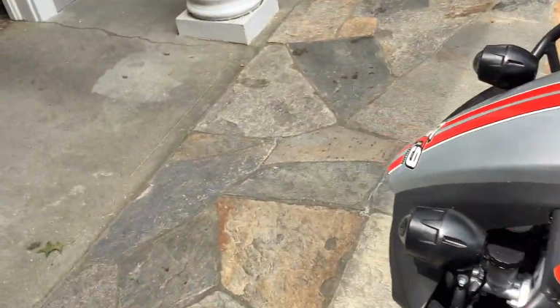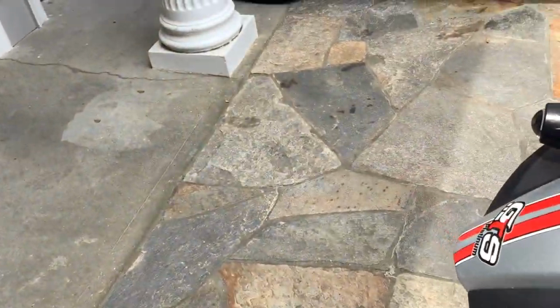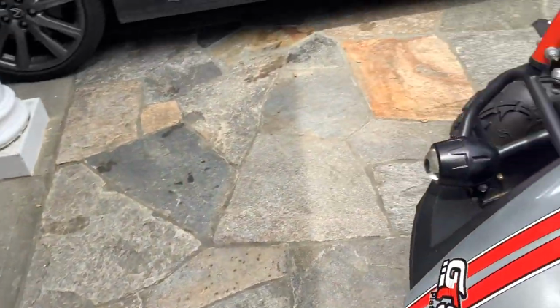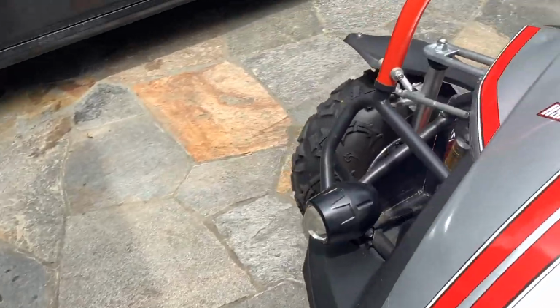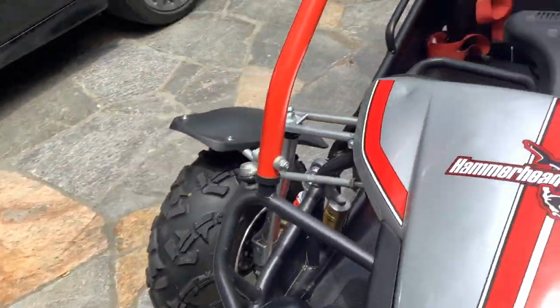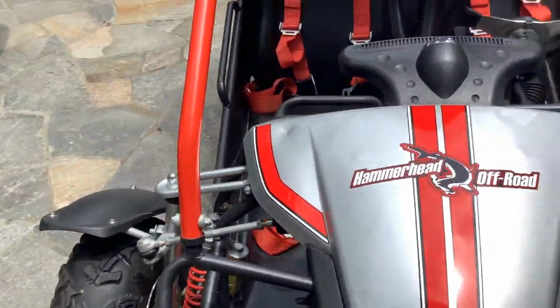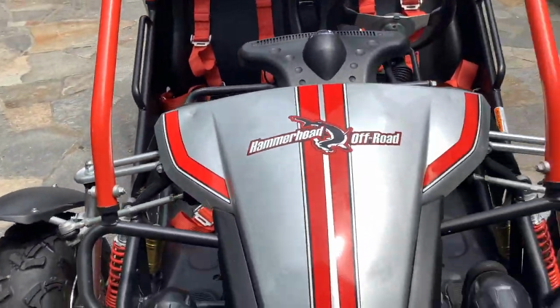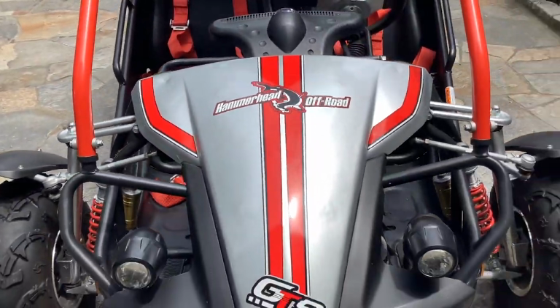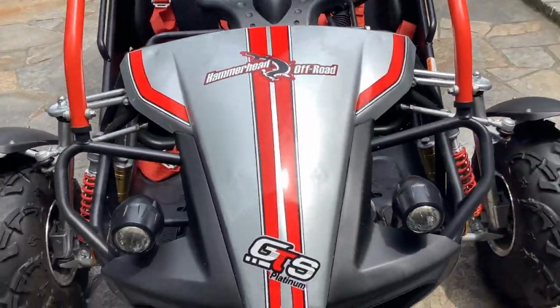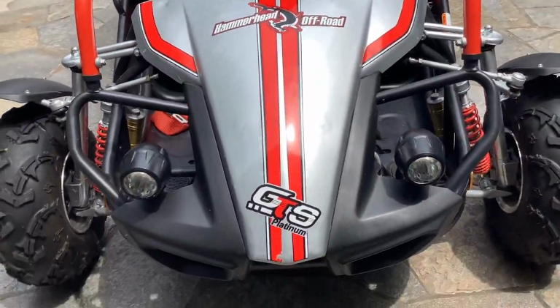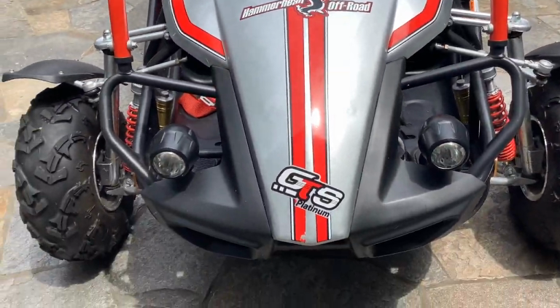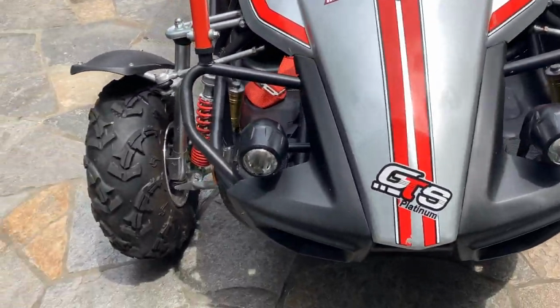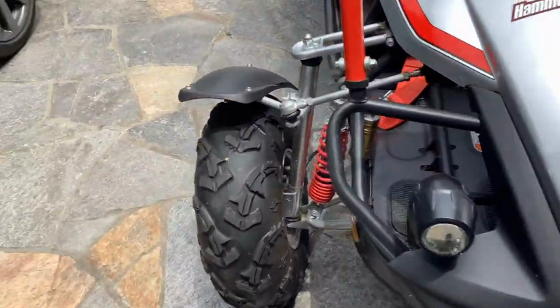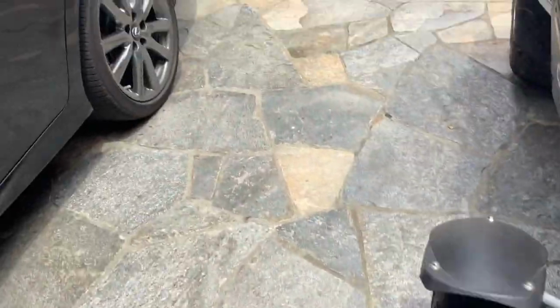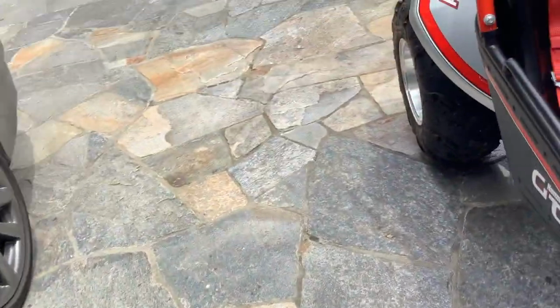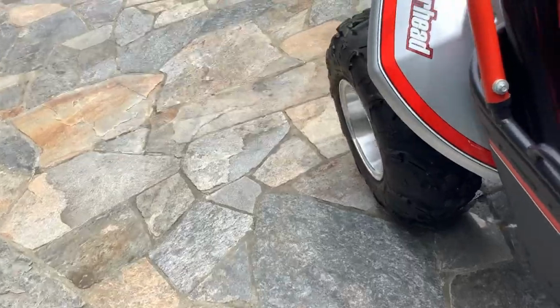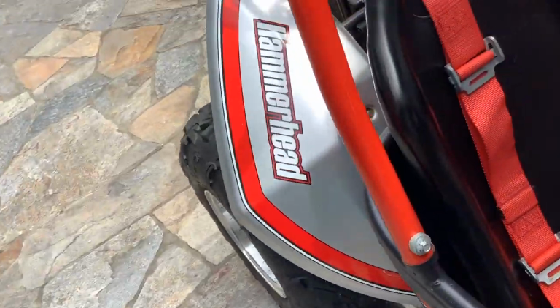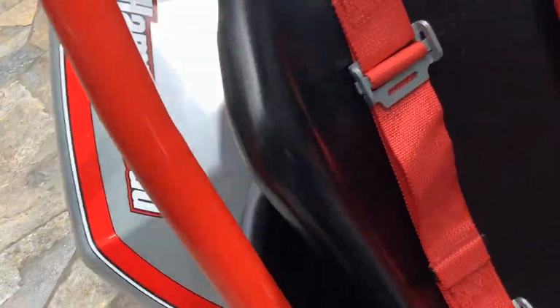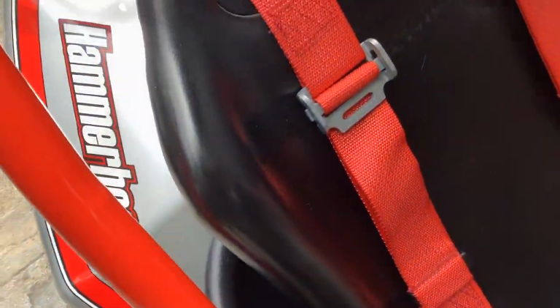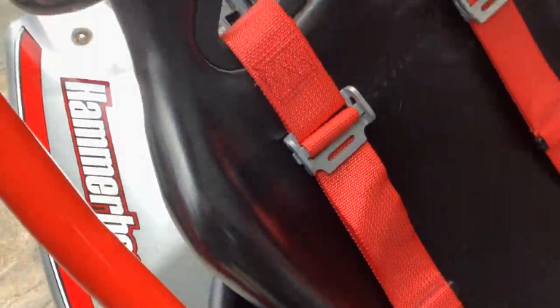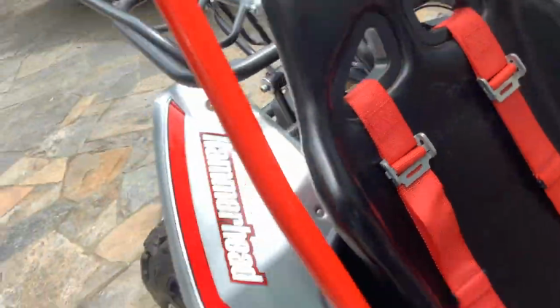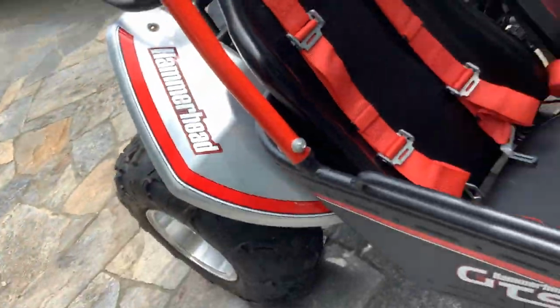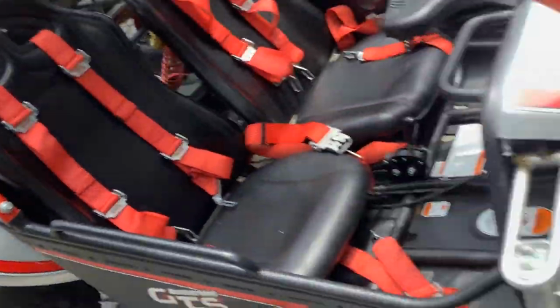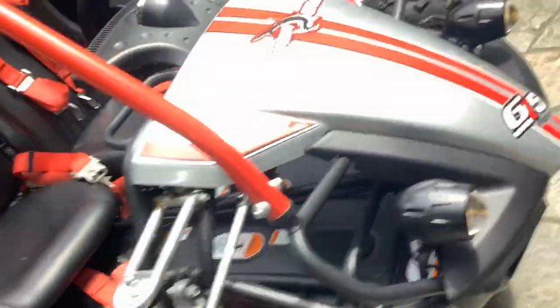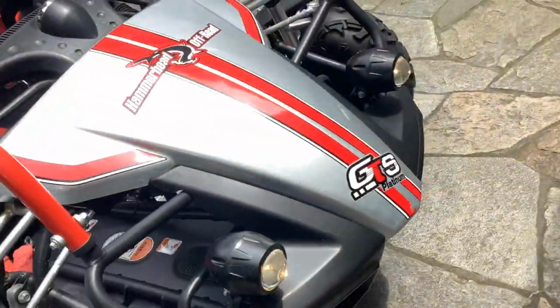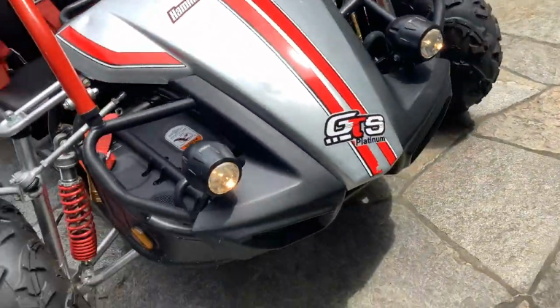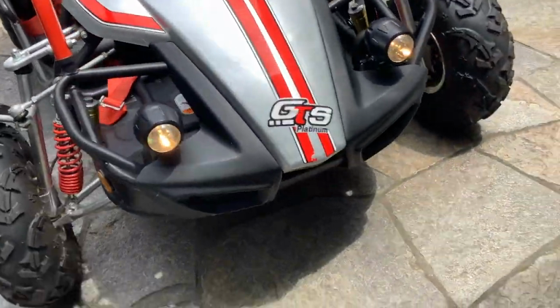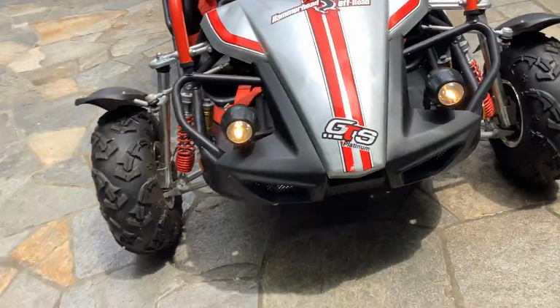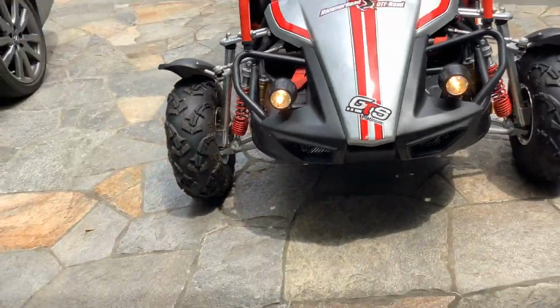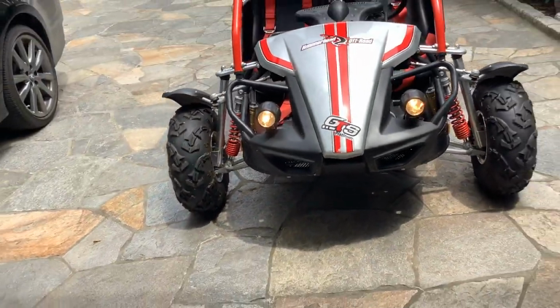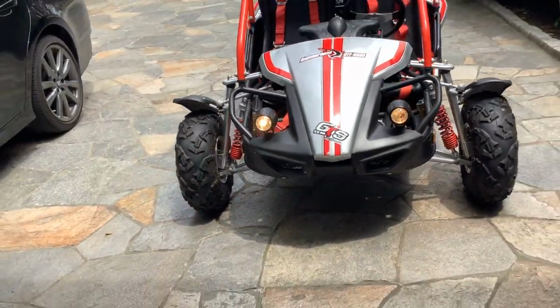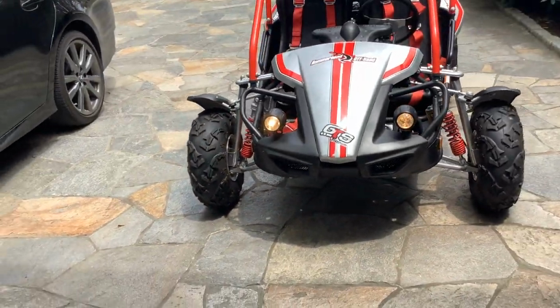It has headlights which are pretty strong. I'll turn them on to show you. They're a lot stronger at night, but that's what they look like.